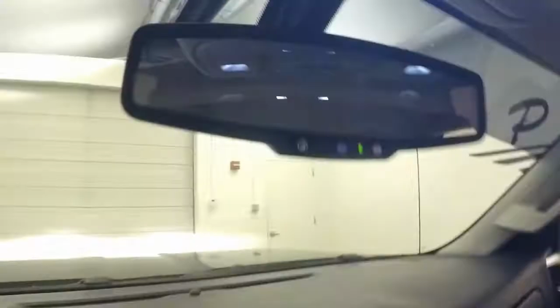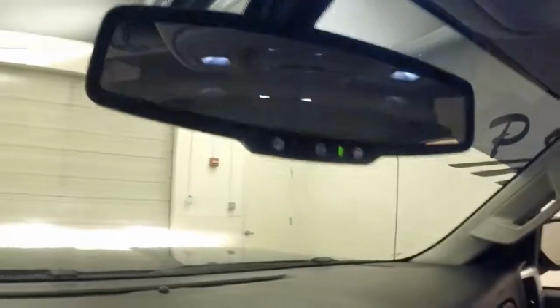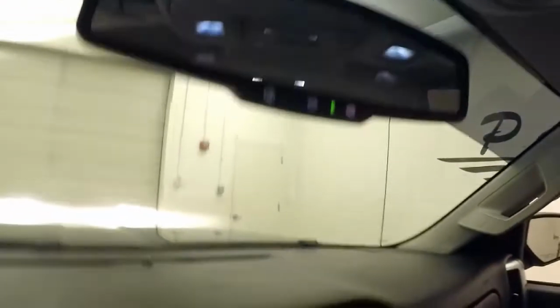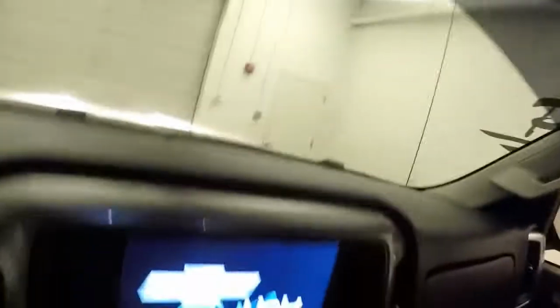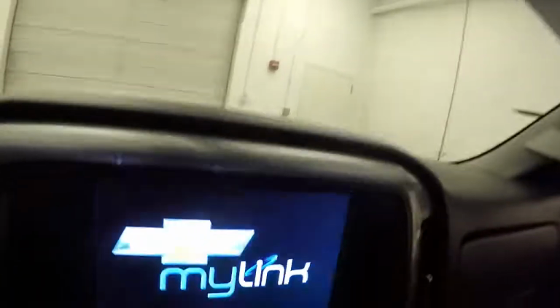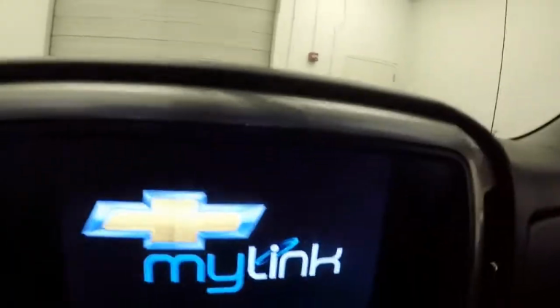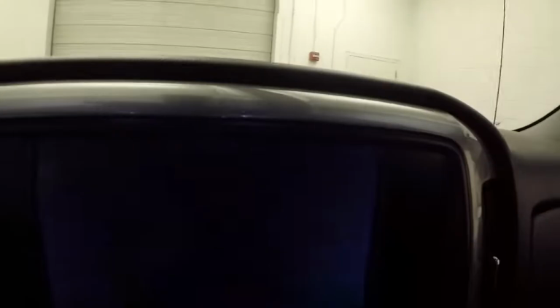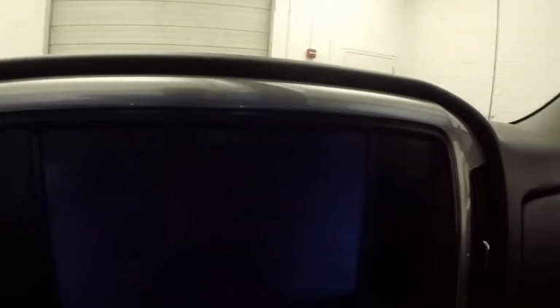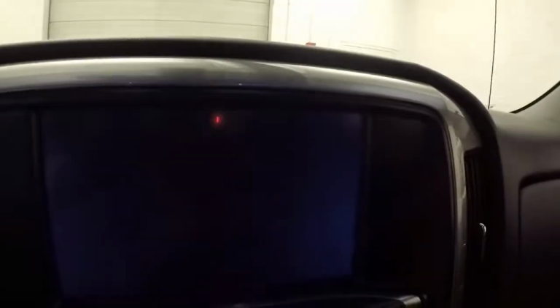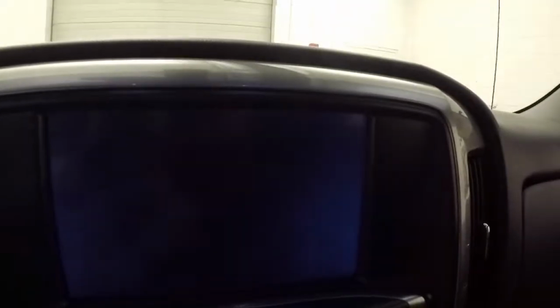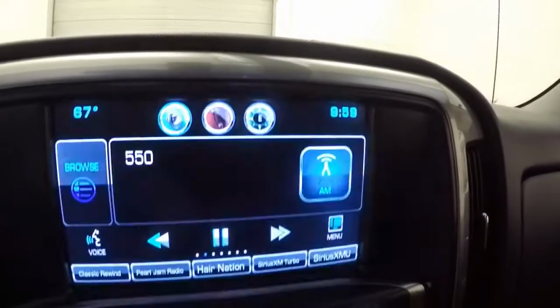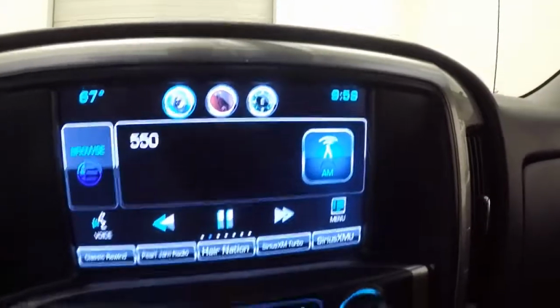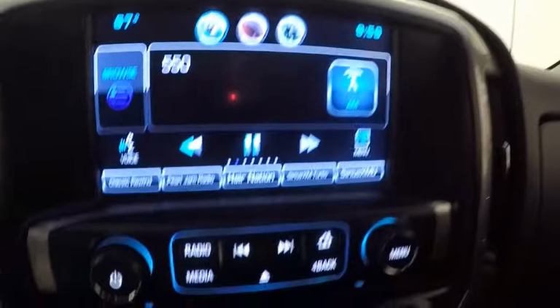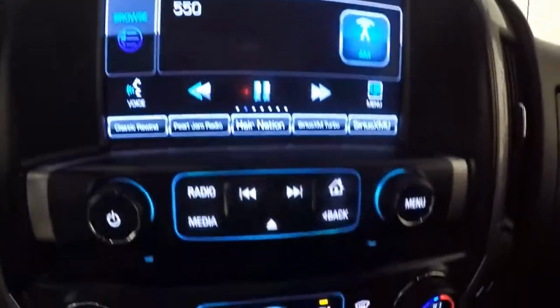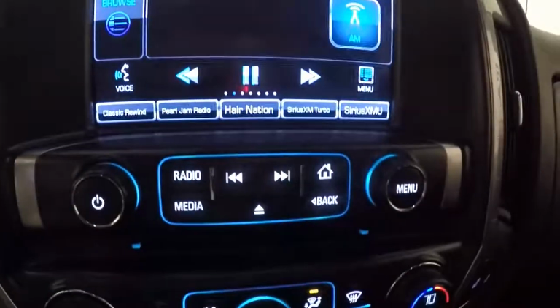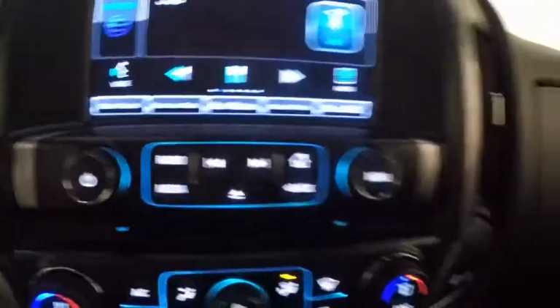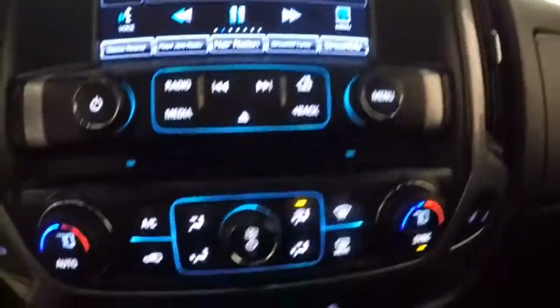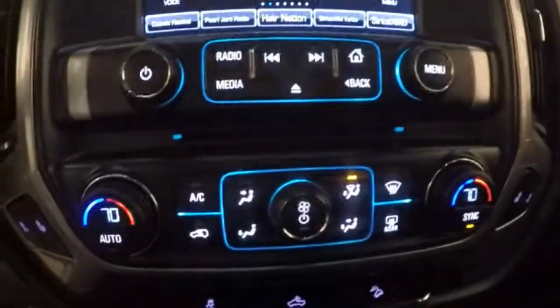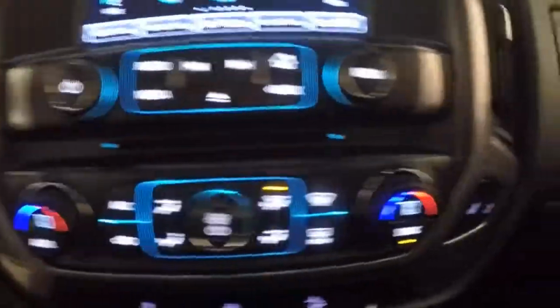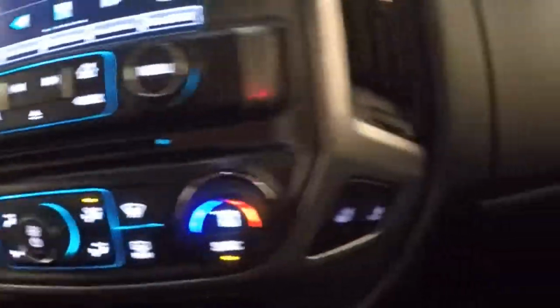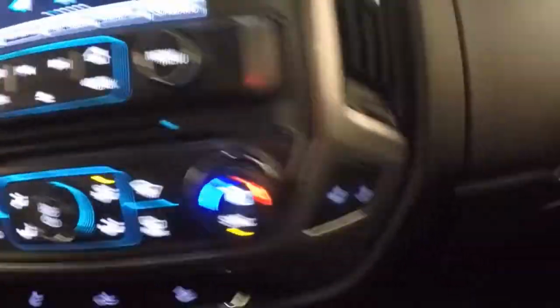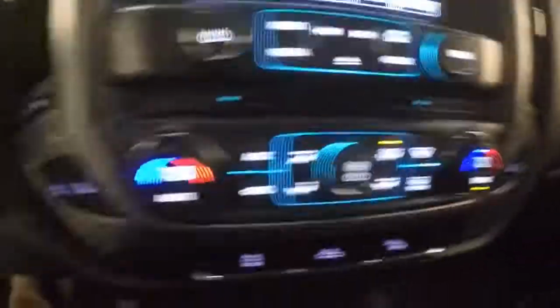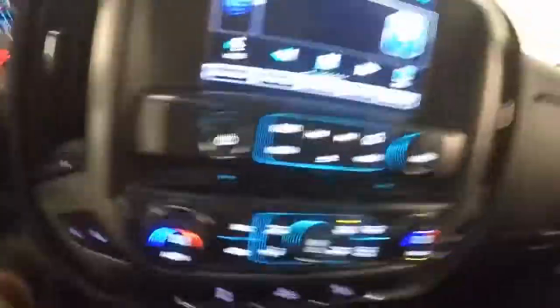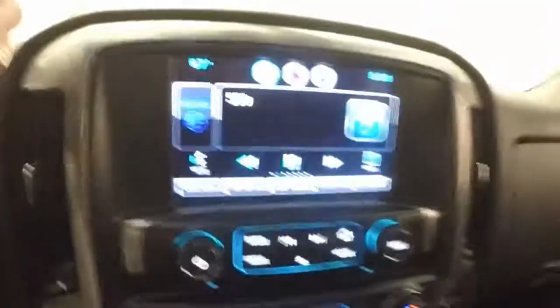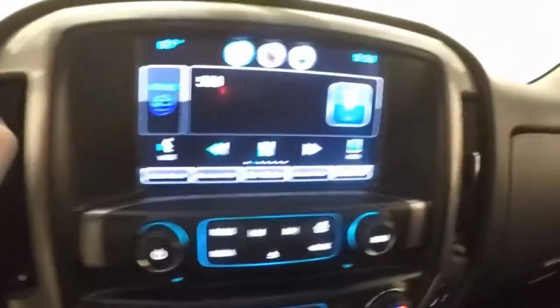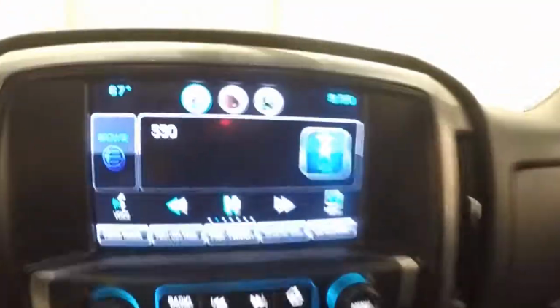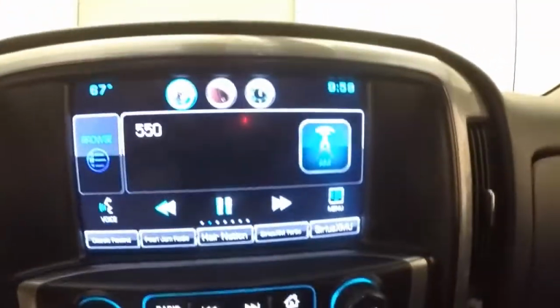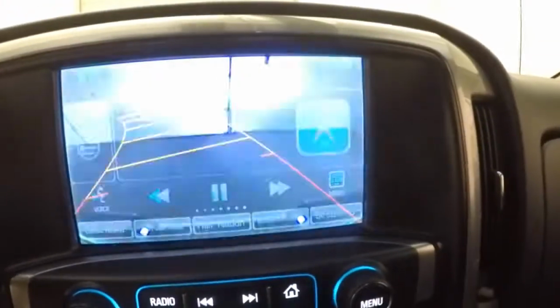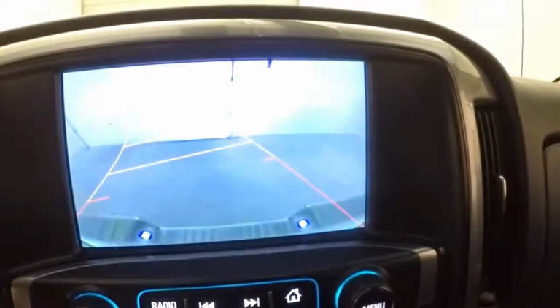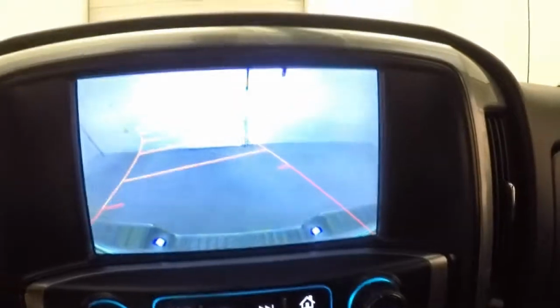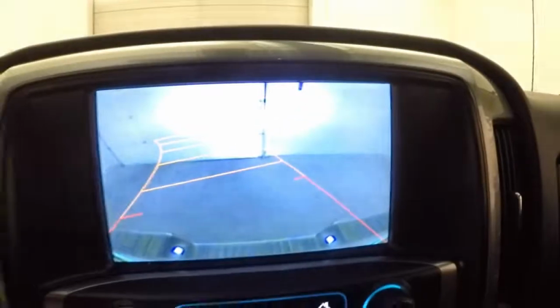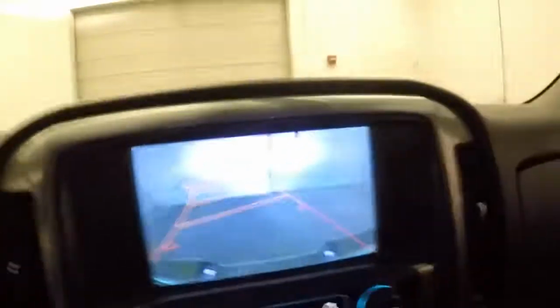It is Amazon Star capable with a full touch screen display. Stereo controls, dual climate control with heated seat buttons, and a rear backup camera.